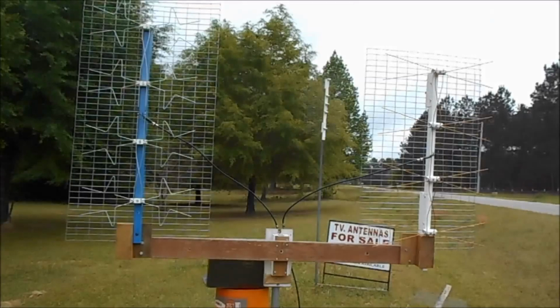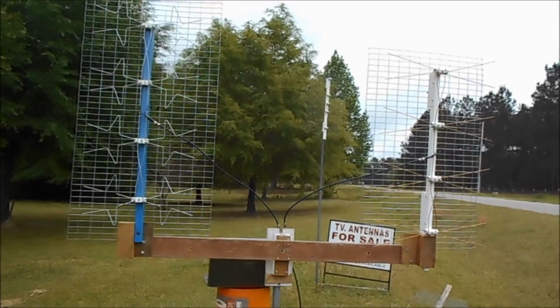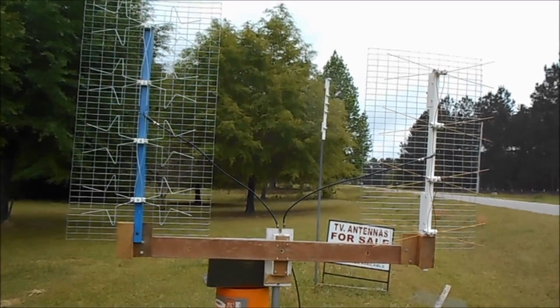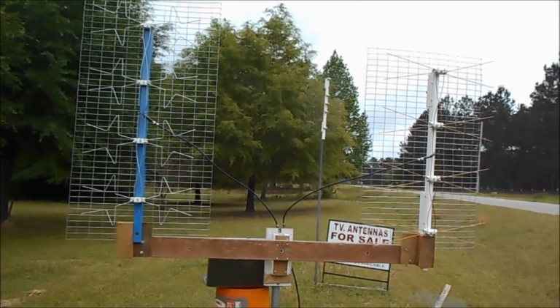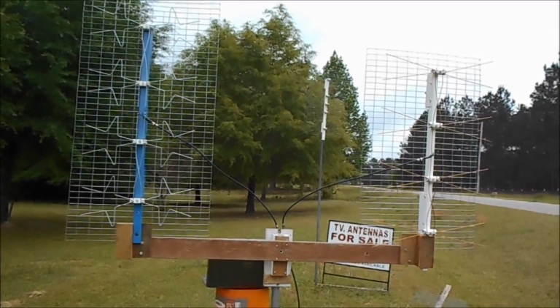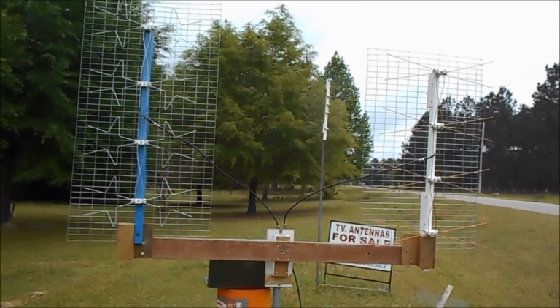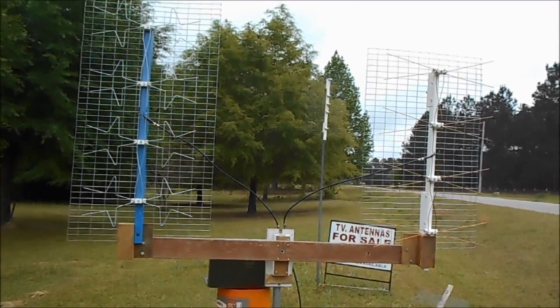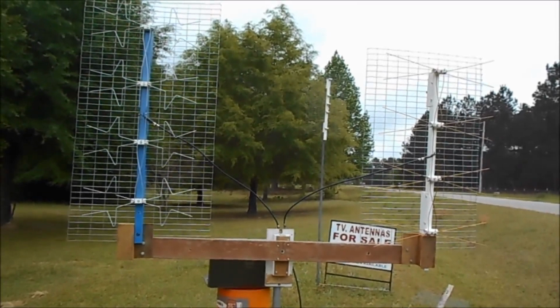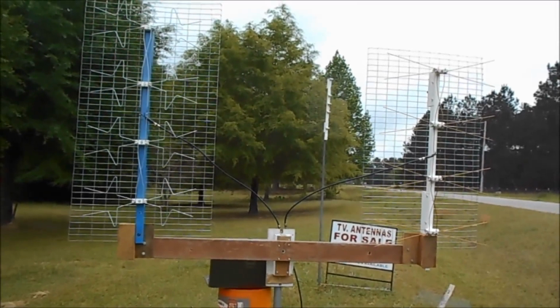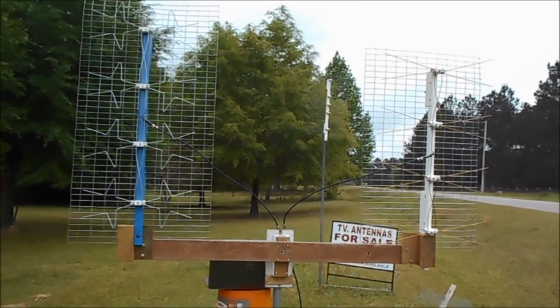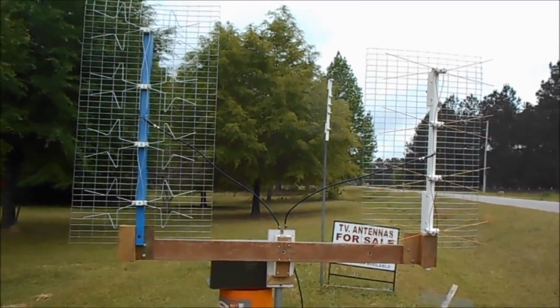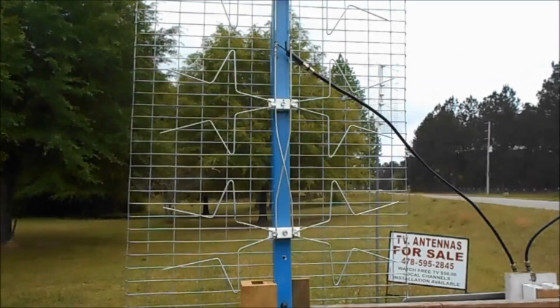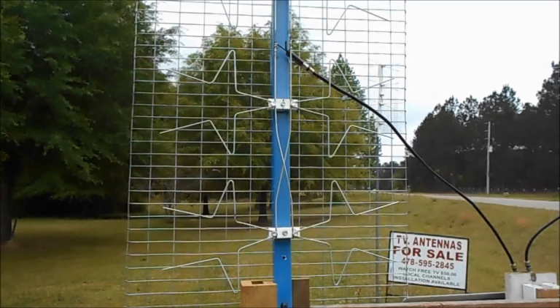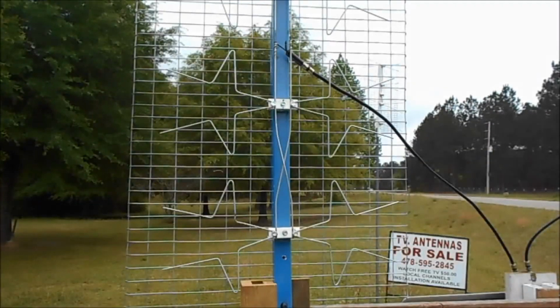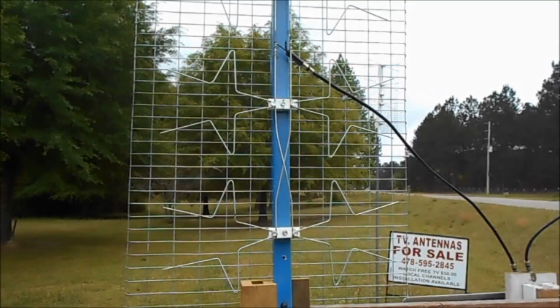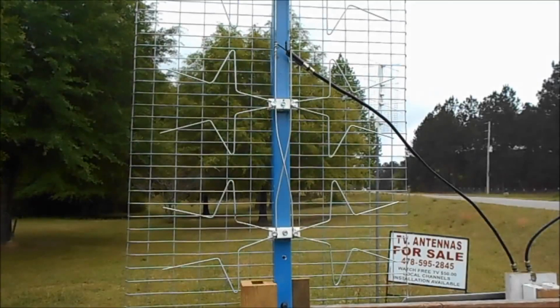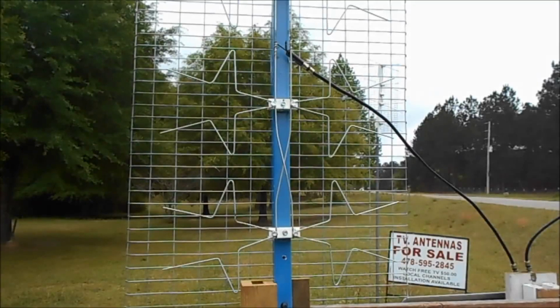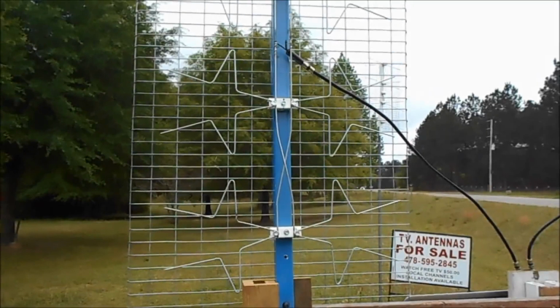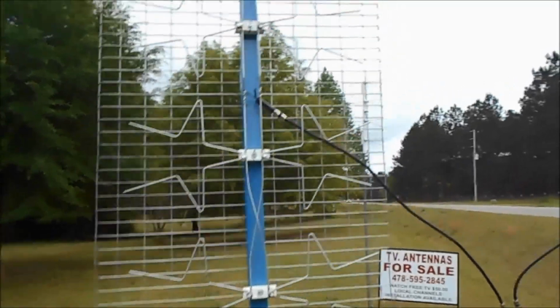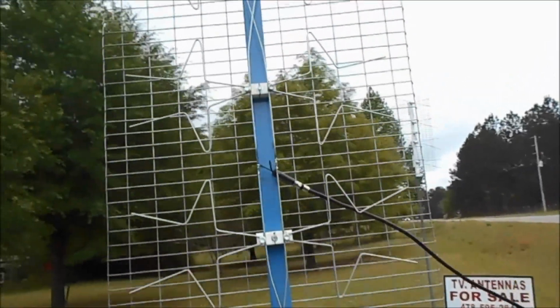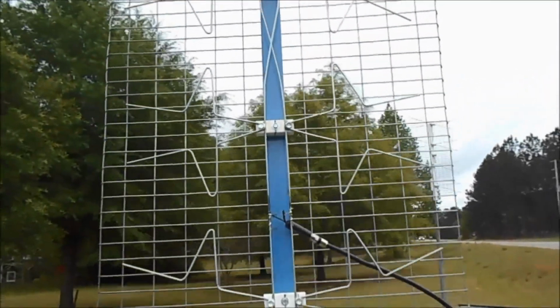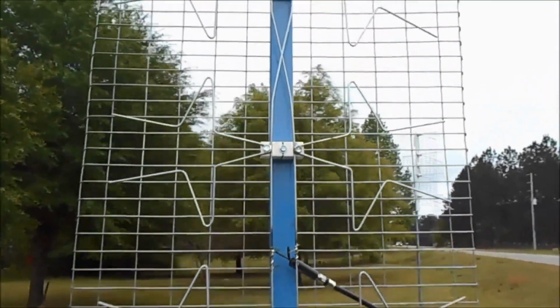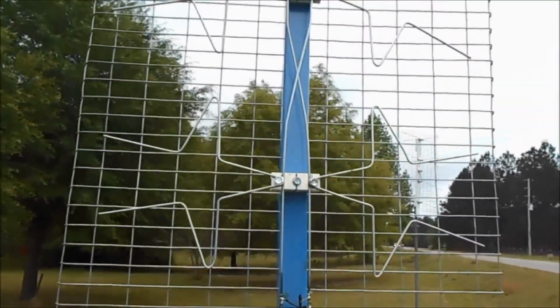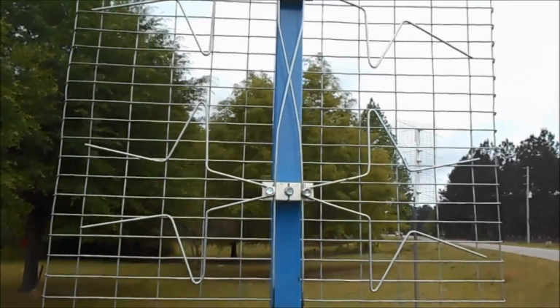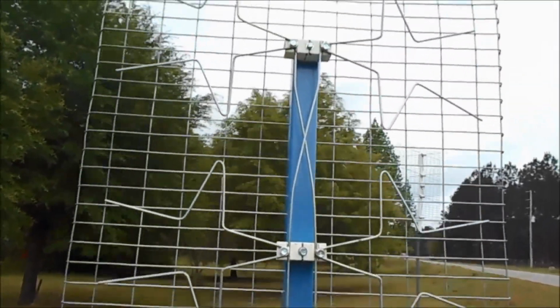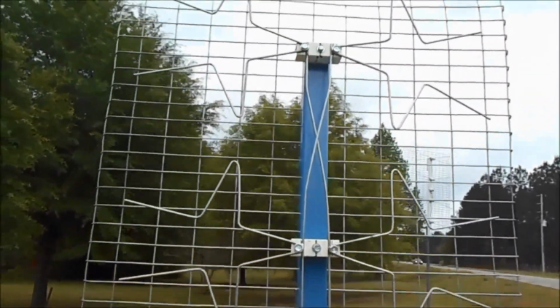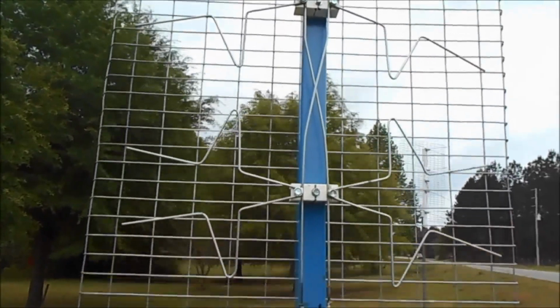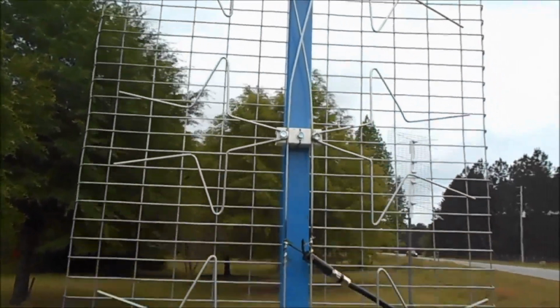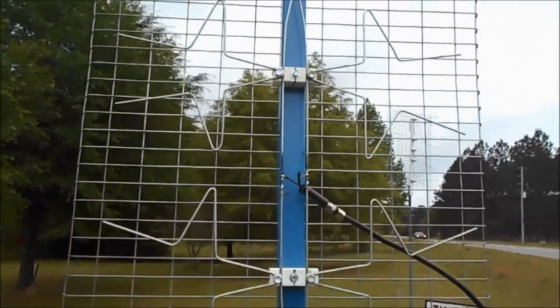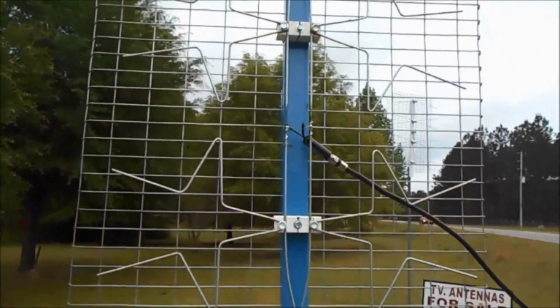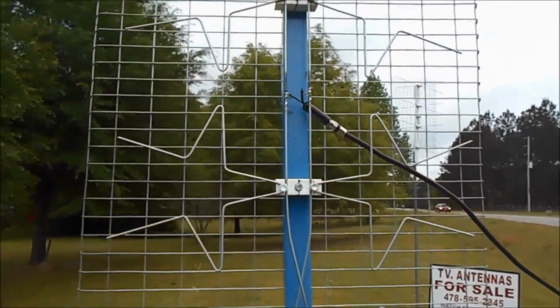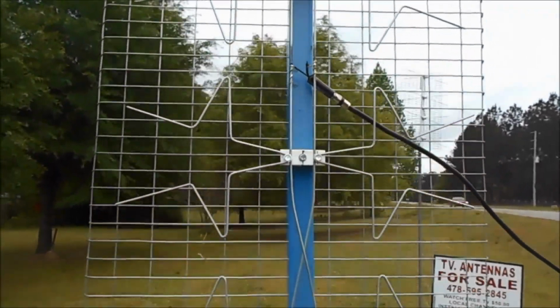This right here is what it looks like from the front. This right here is the best looking practical antenna you ever seen in your life. We're fixing to see what it'll do.